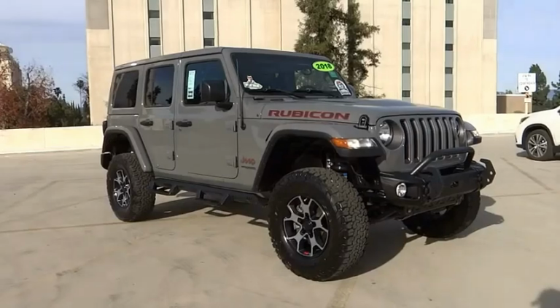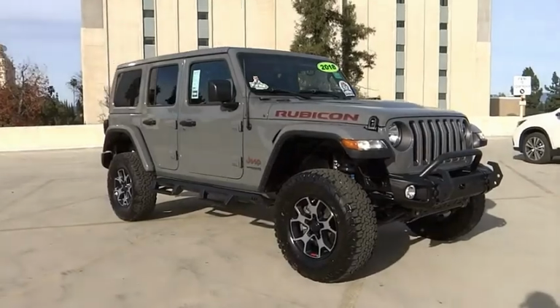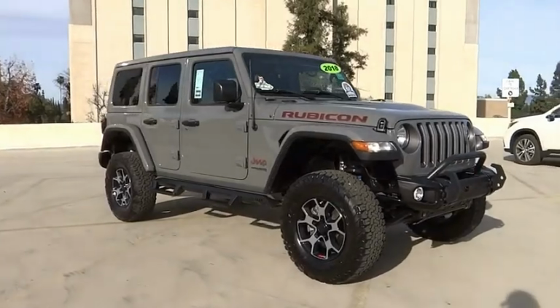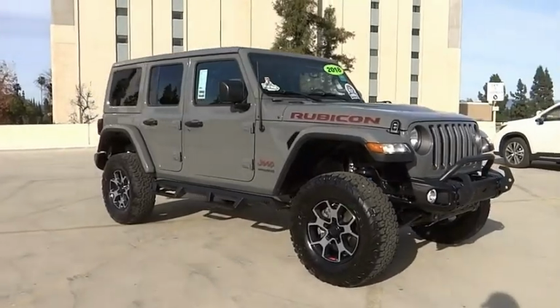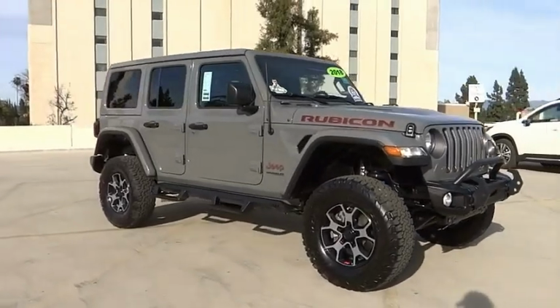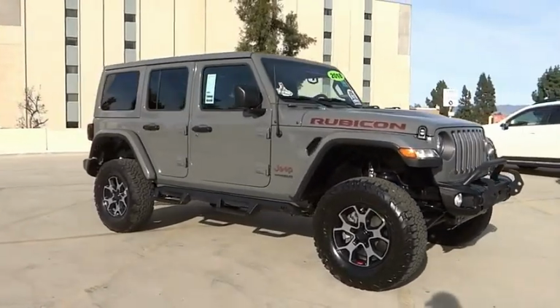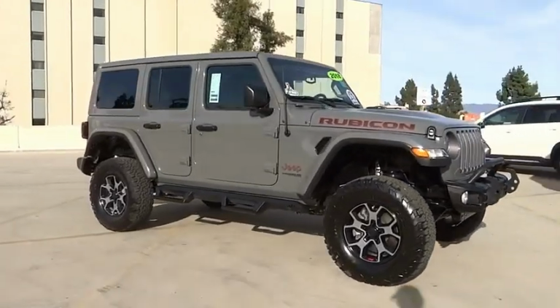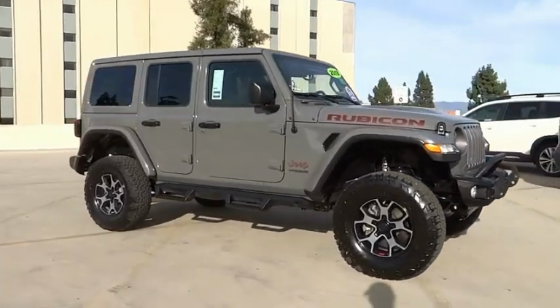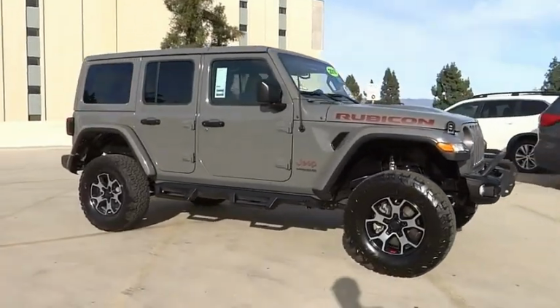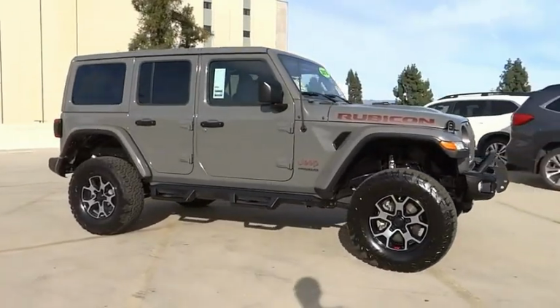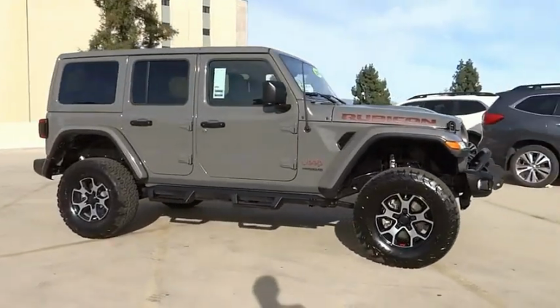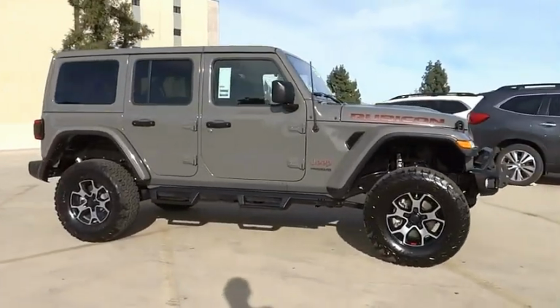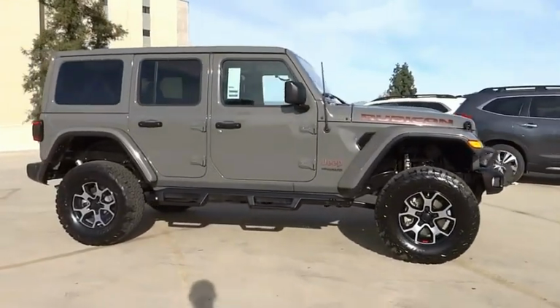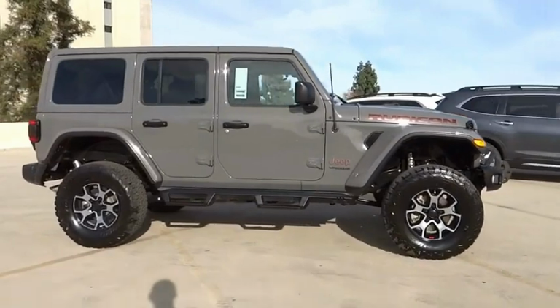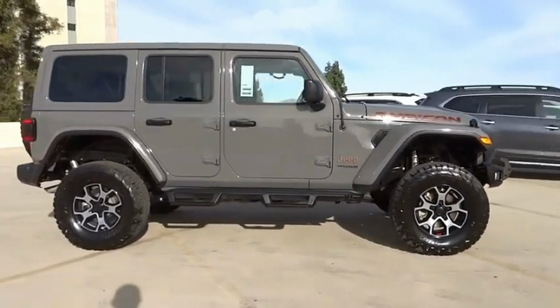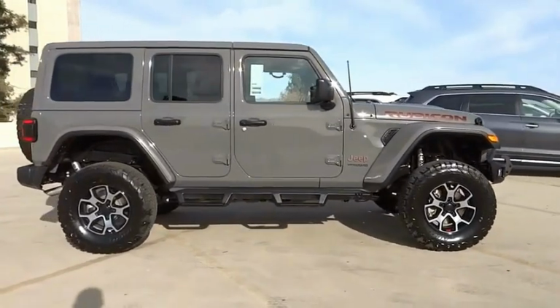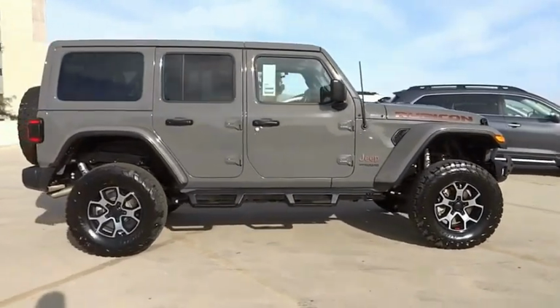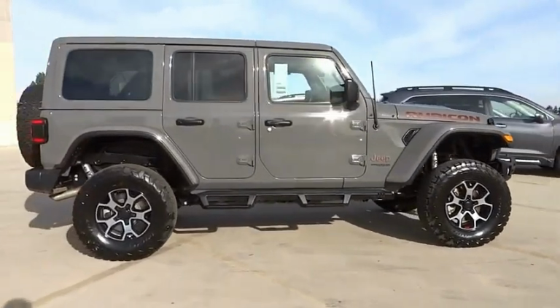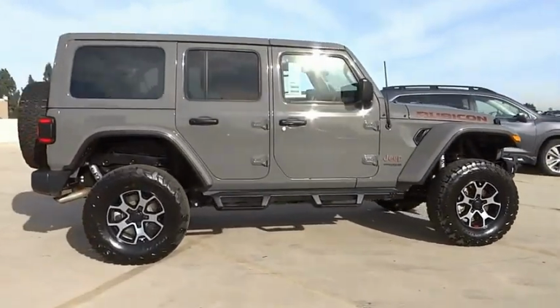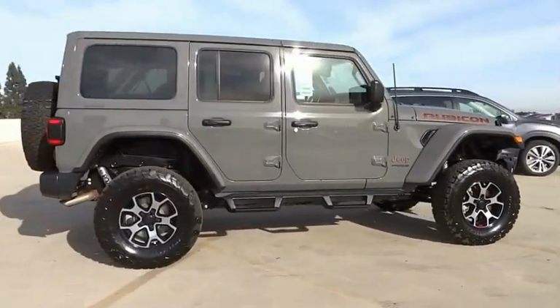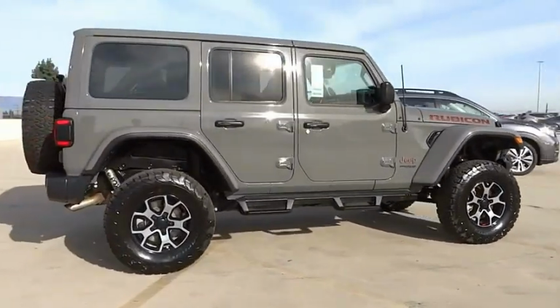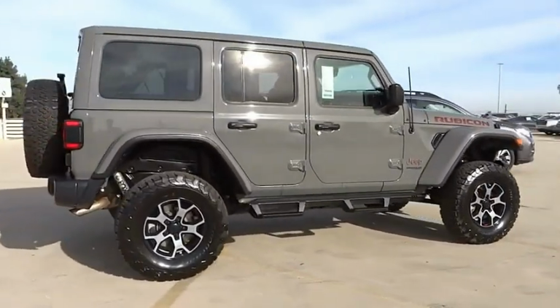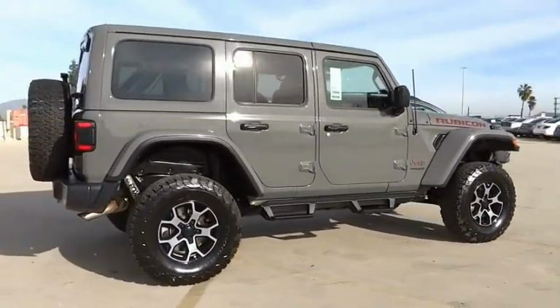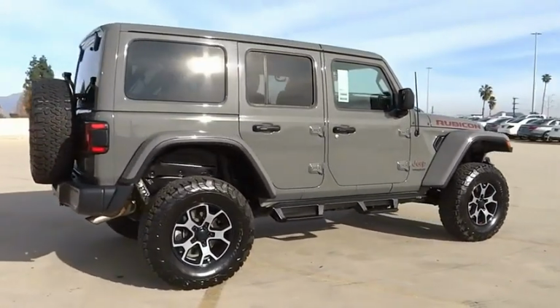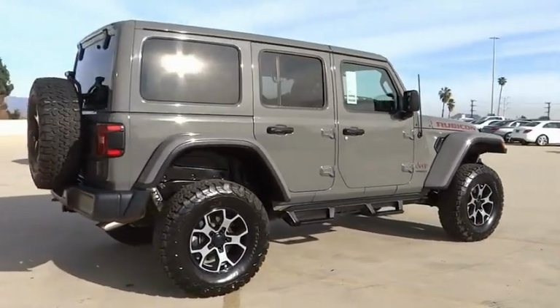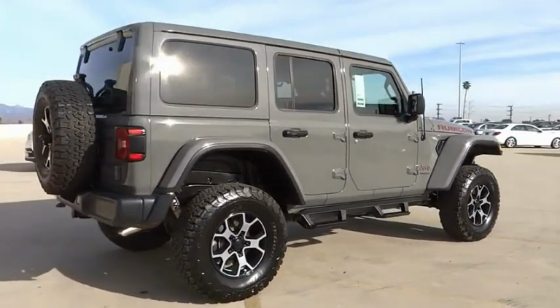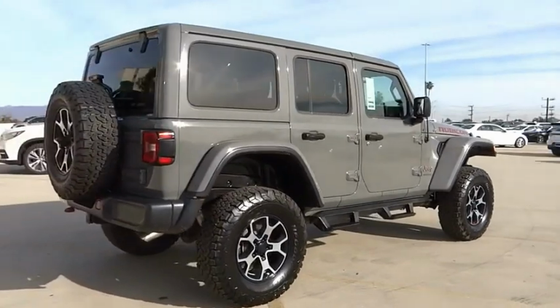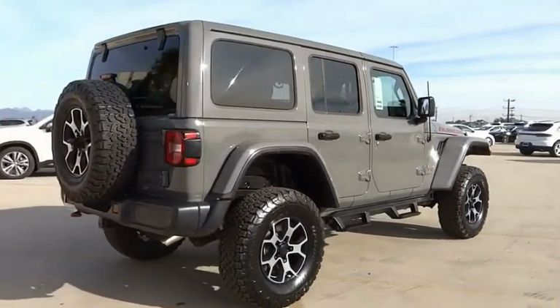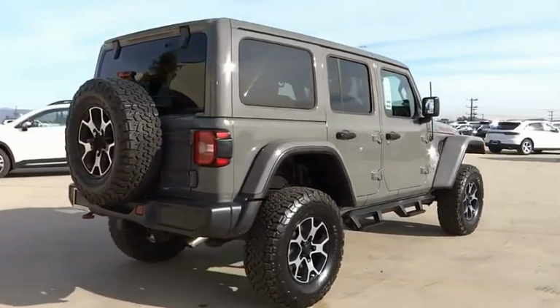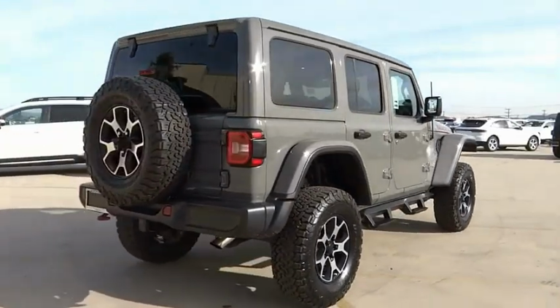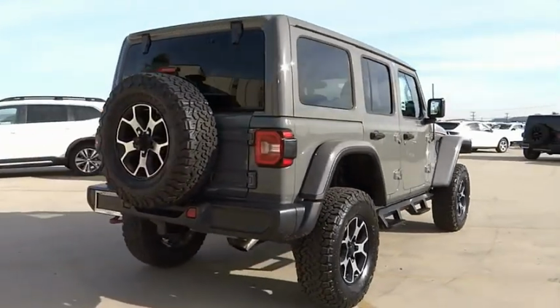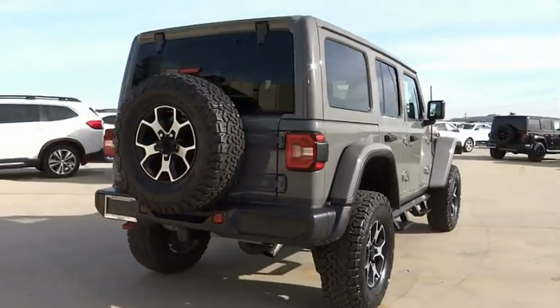Looking for the right vehicle? Check out the 2018 Jeep Wrangler Unlimited. The Jeep Wrangler Unlimited is an on and off road capable vehicle that was made for you to enjoy.